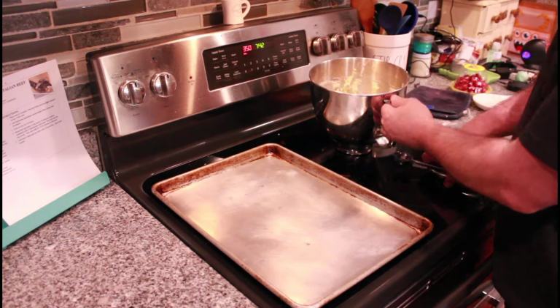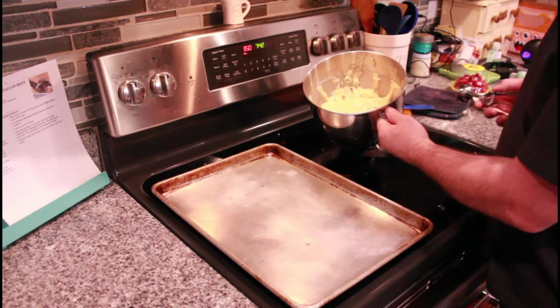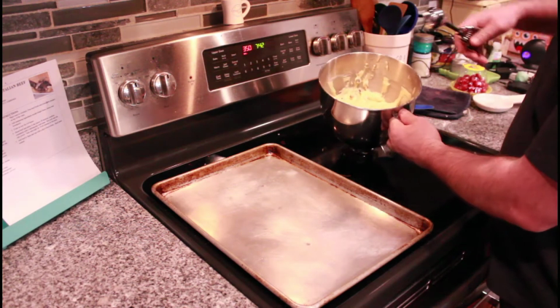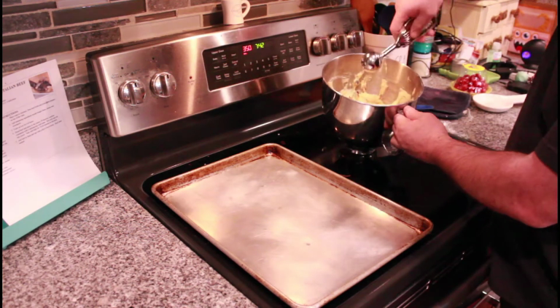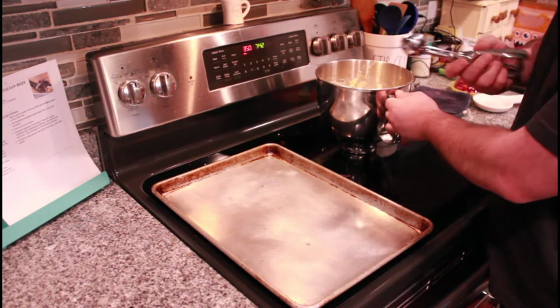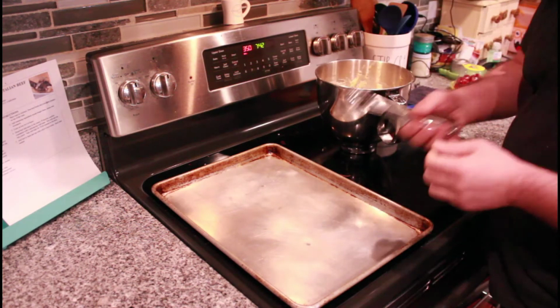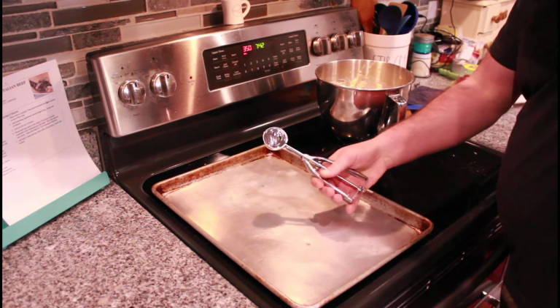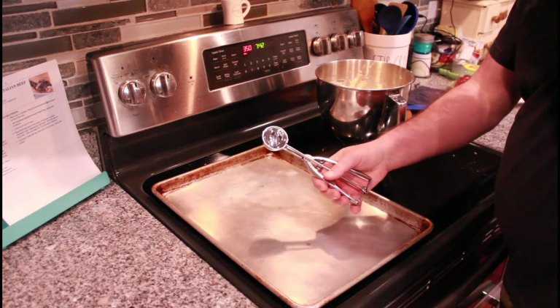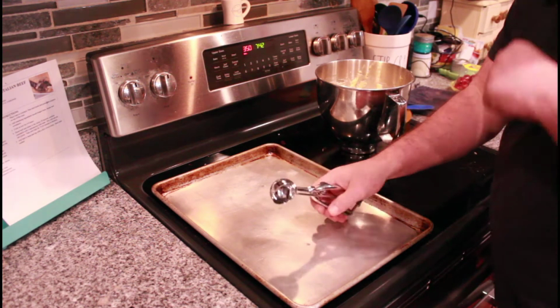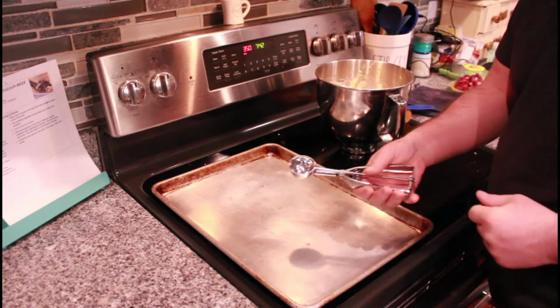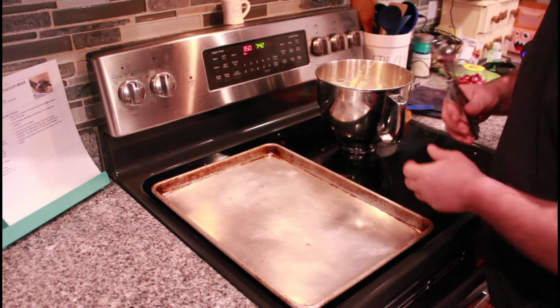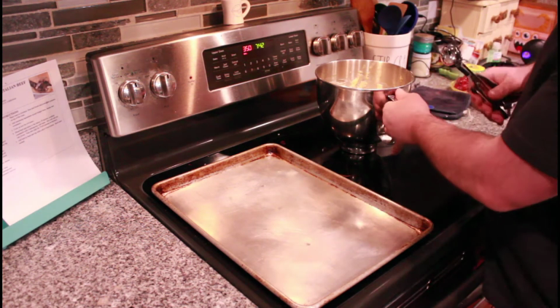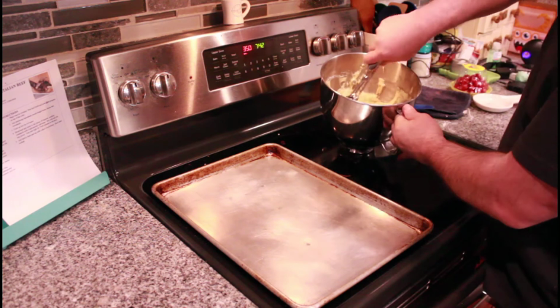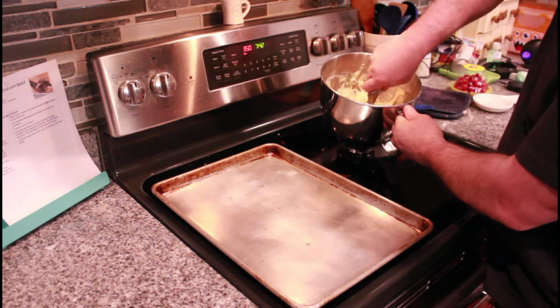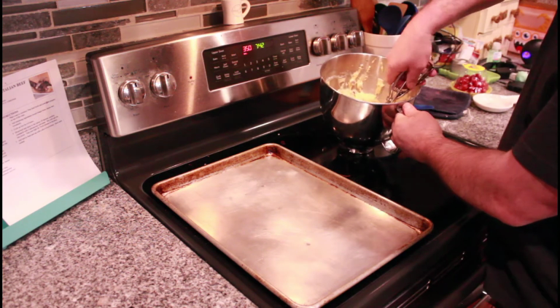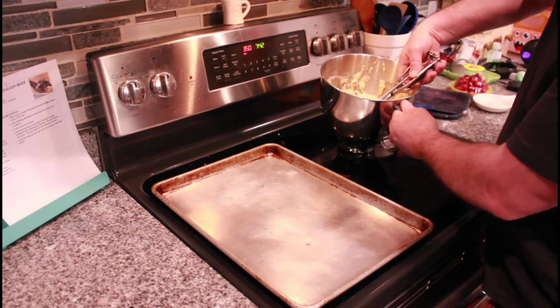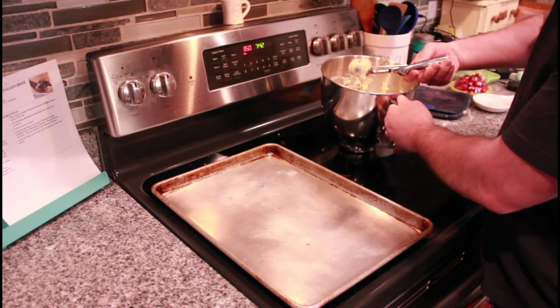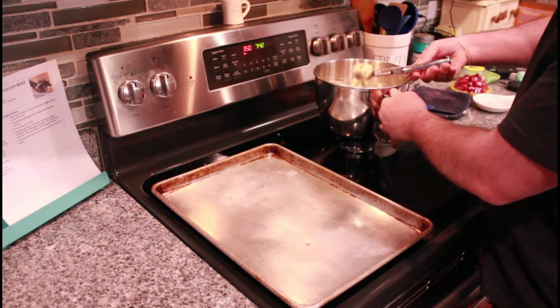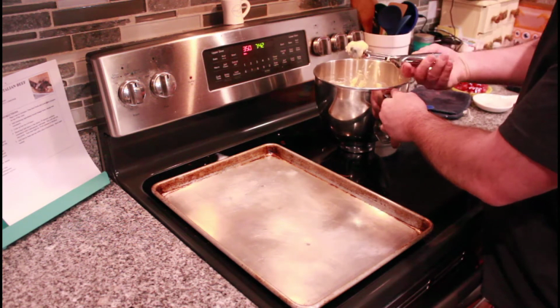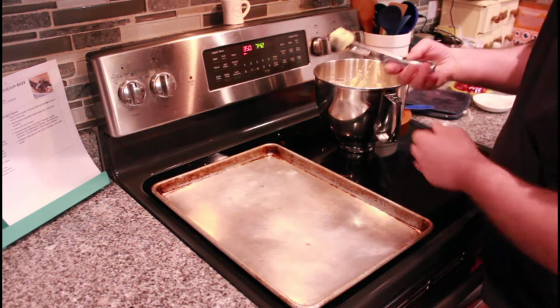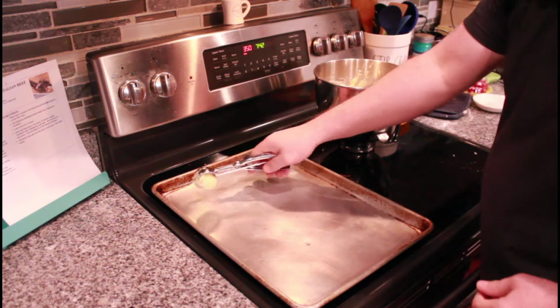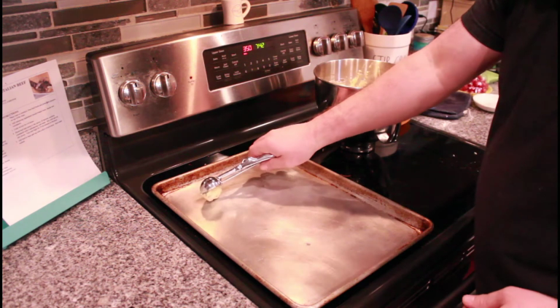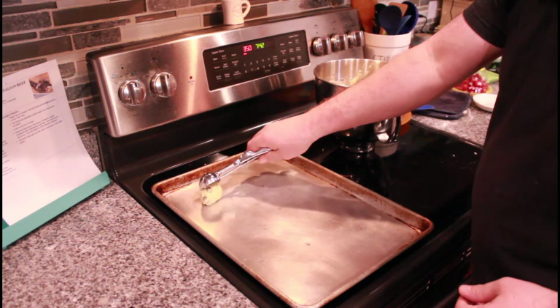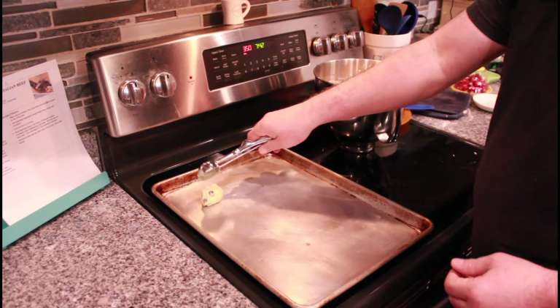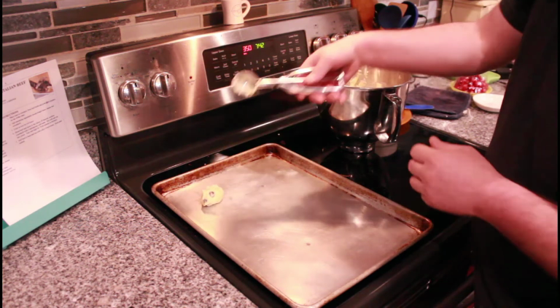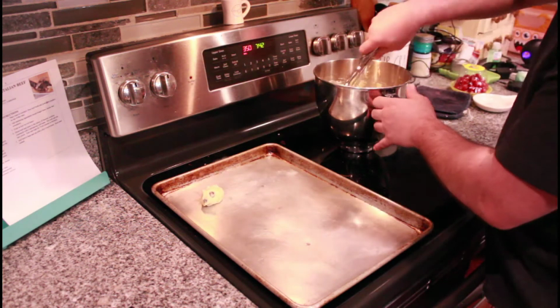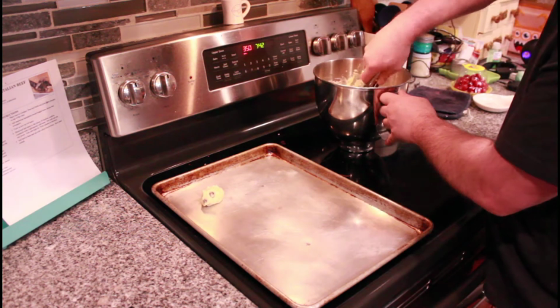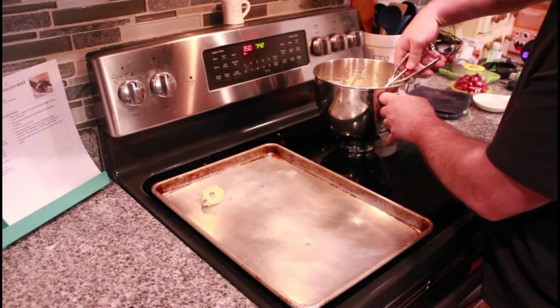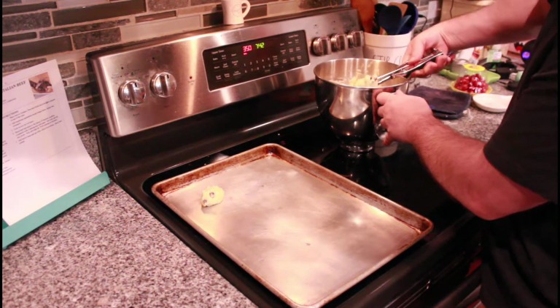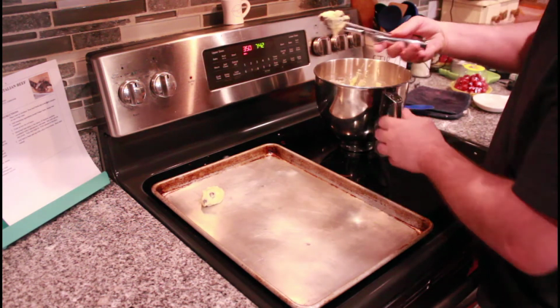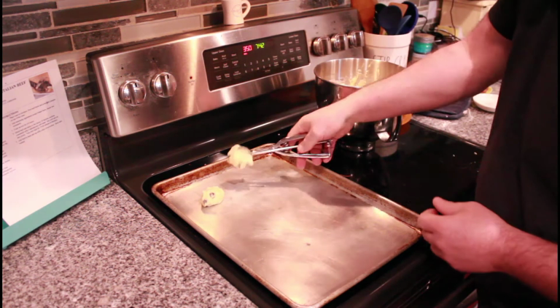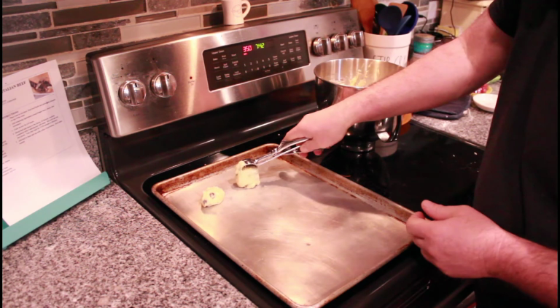Now we have our cookie batter all ready to go. I like to use an ice cream scoop — that makes for easy cookie ball making. So I'm just going to spread these out even. And like I said, this batter is wet, but that's normal.